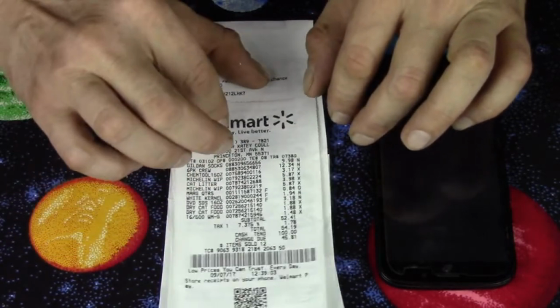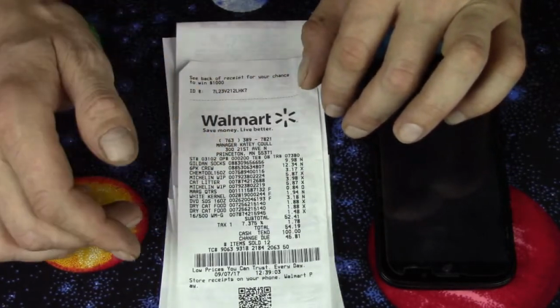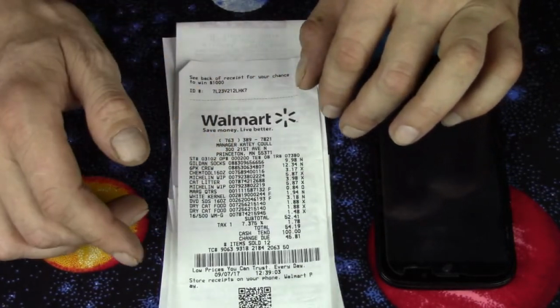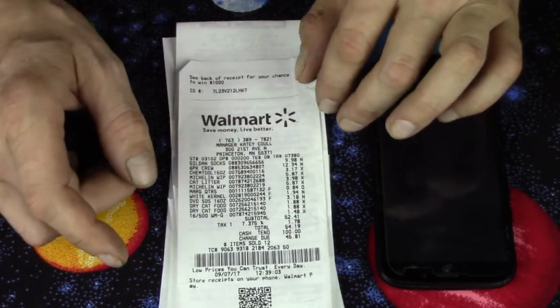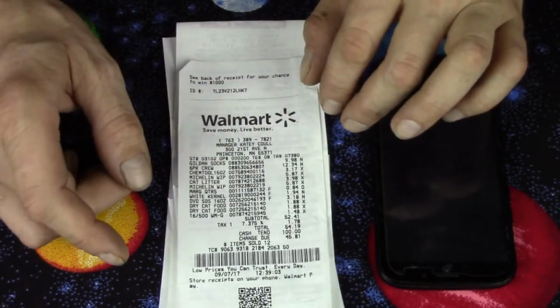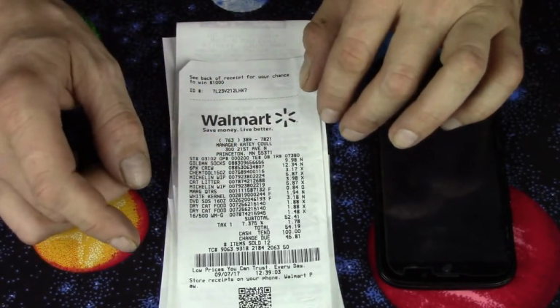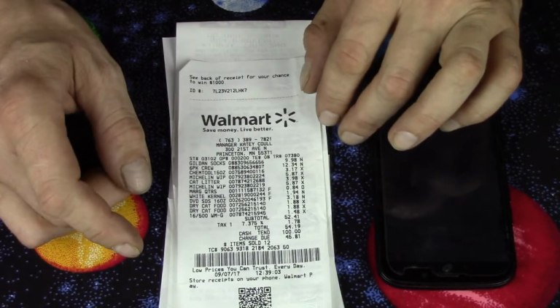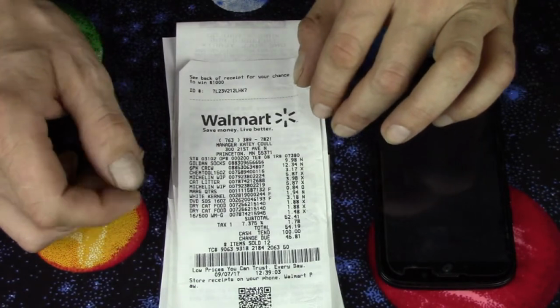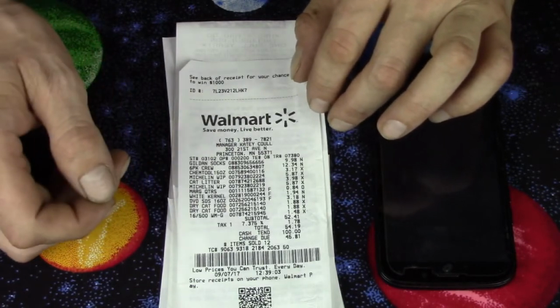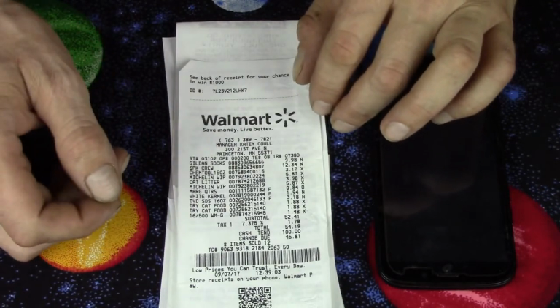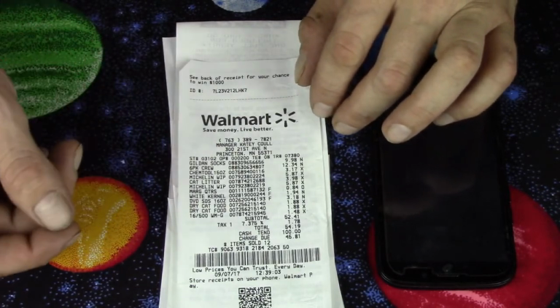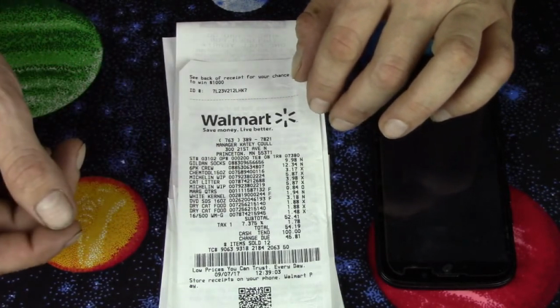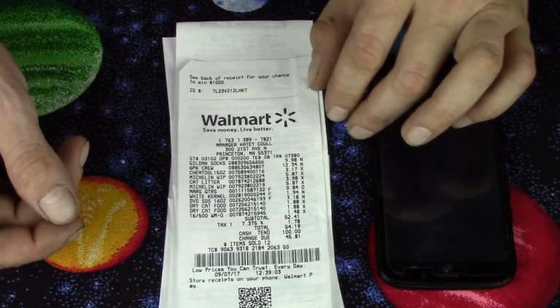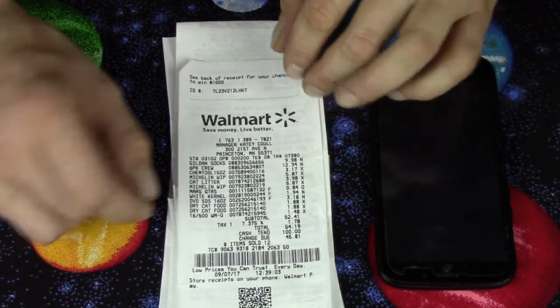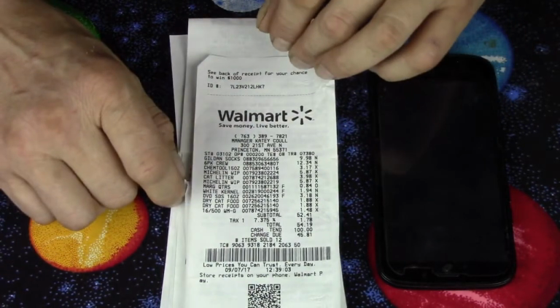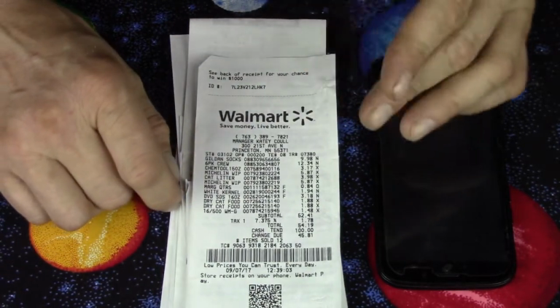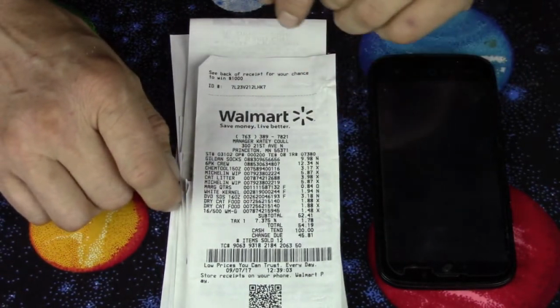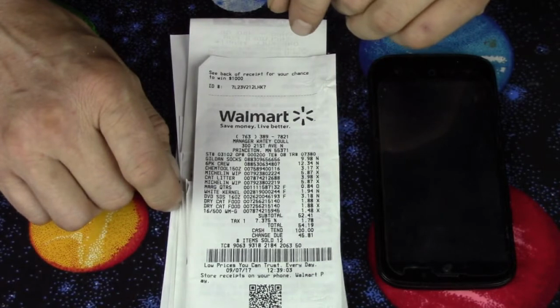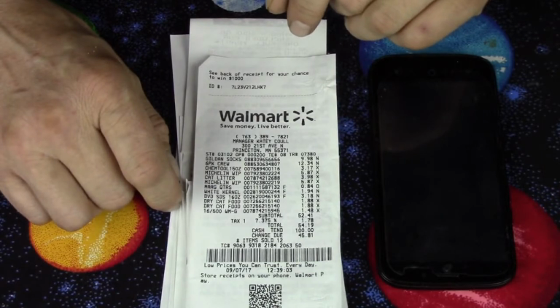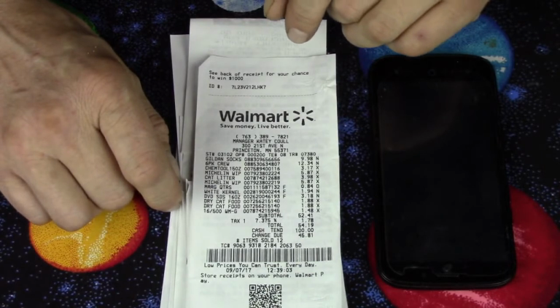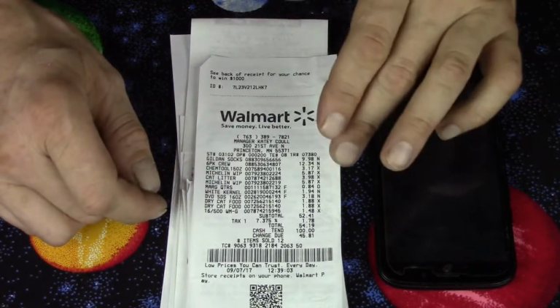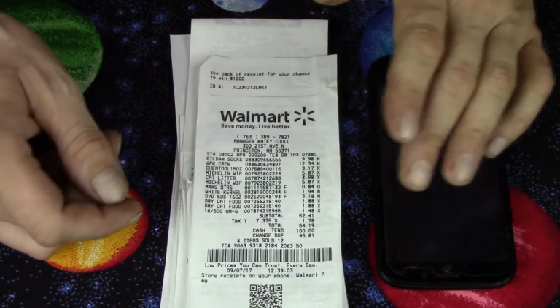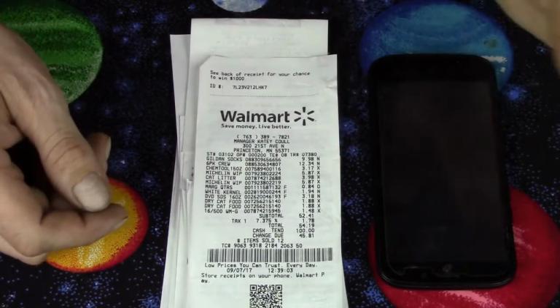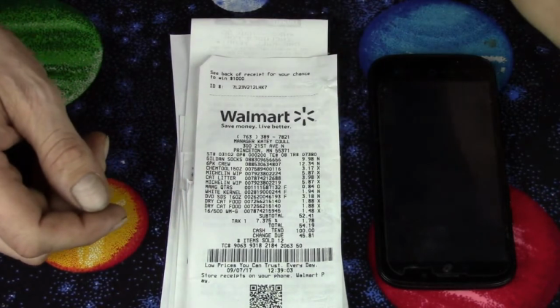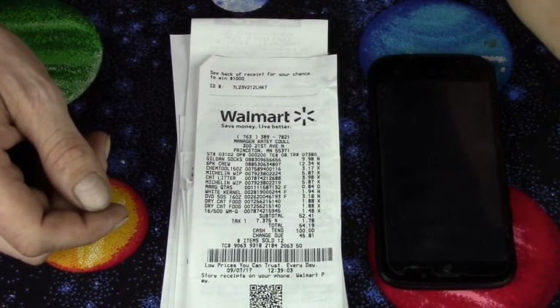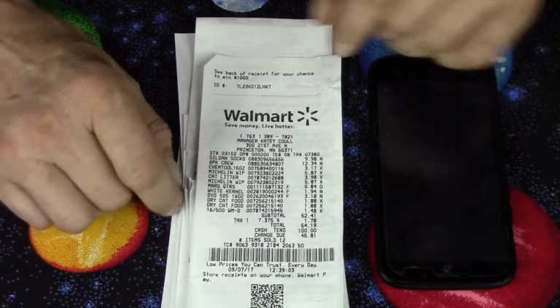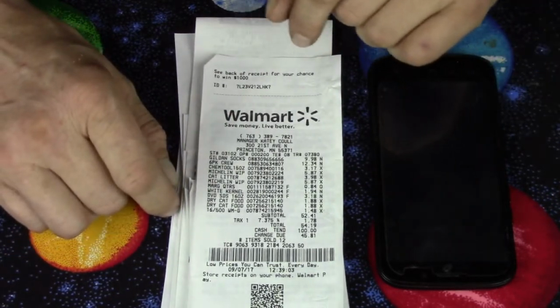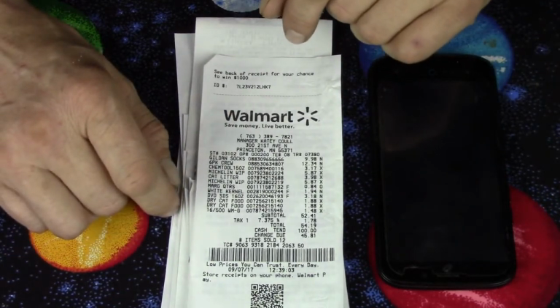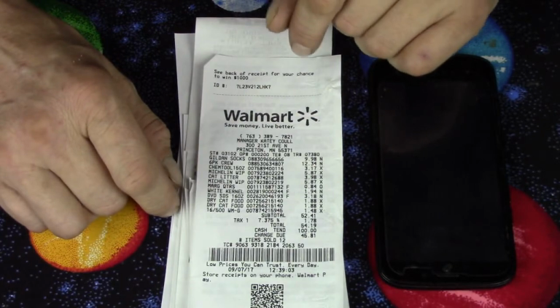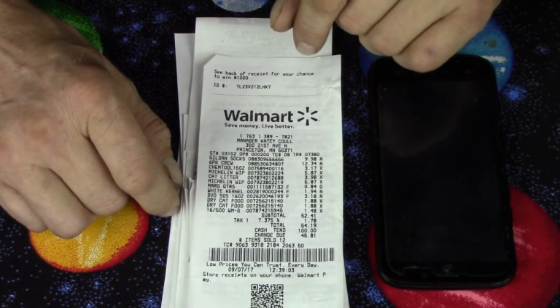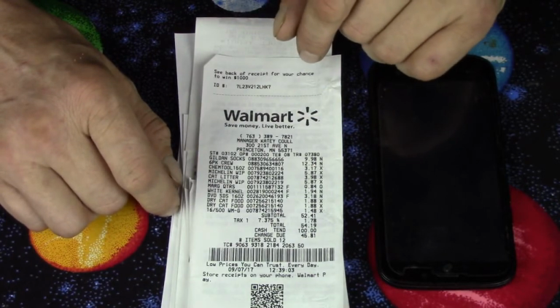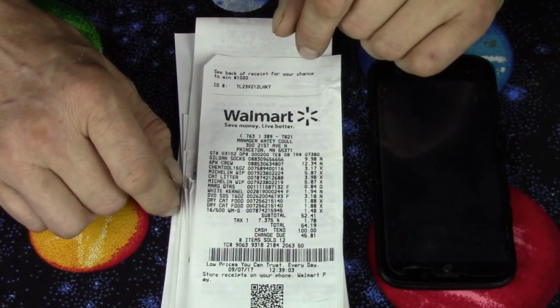When I go to the gas station, lots of people pay at the pump nowadays with a credit card, and a lot of them just leave their receipts sitting in the pump. I grab them, bring them home, and scan them all.